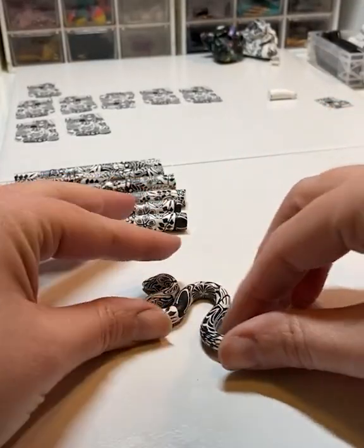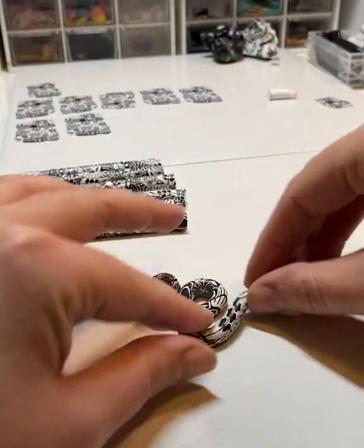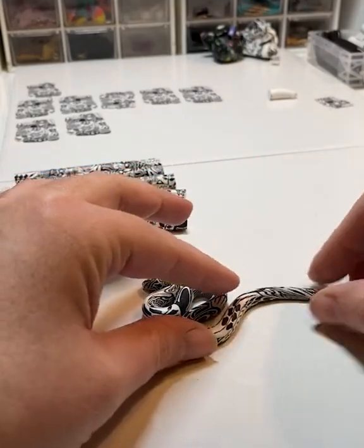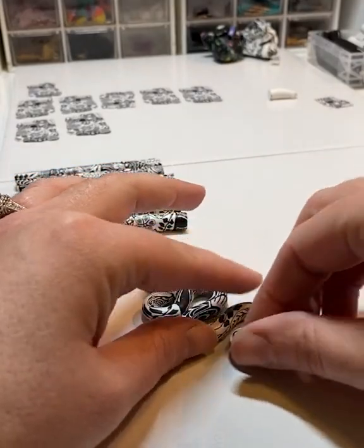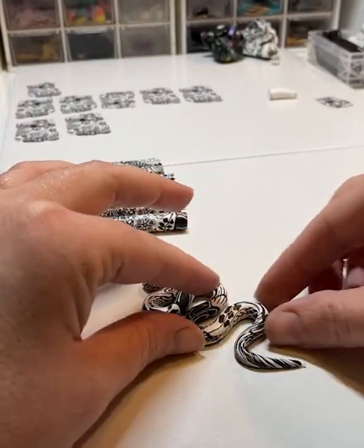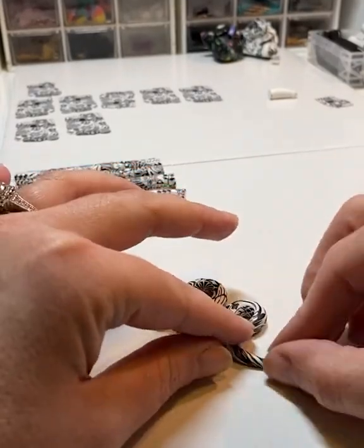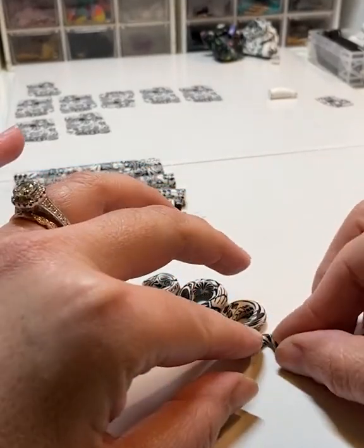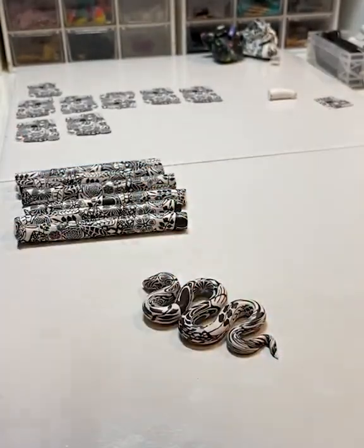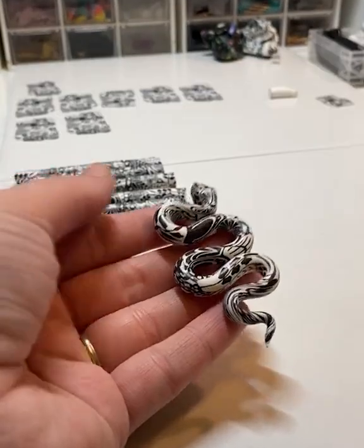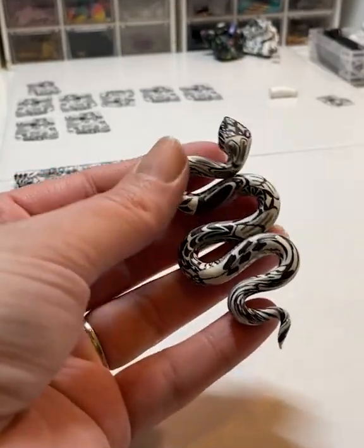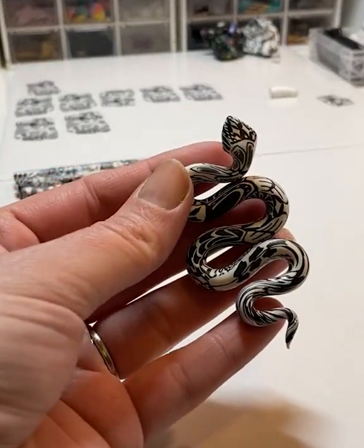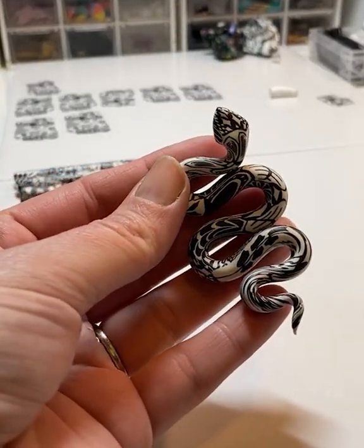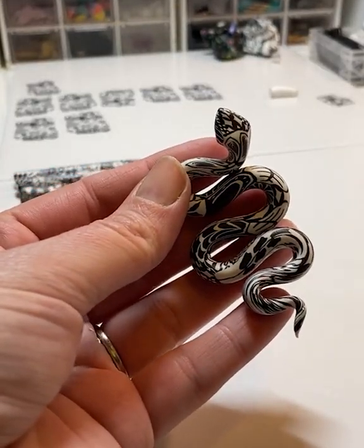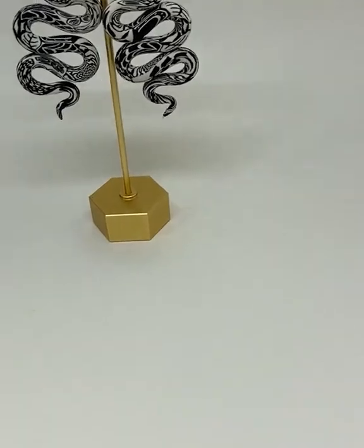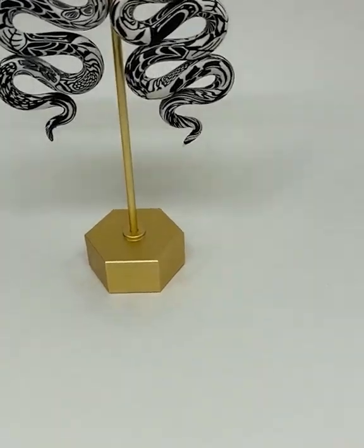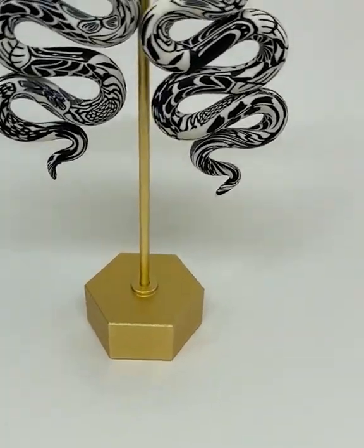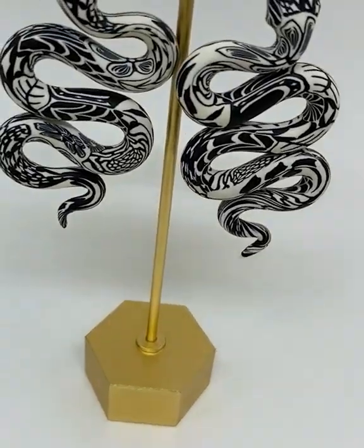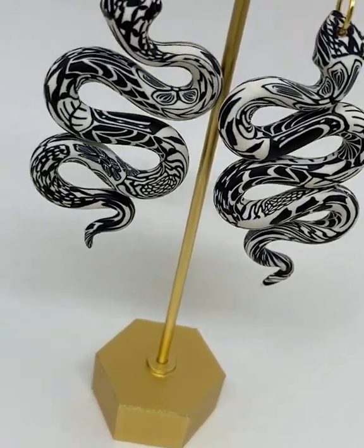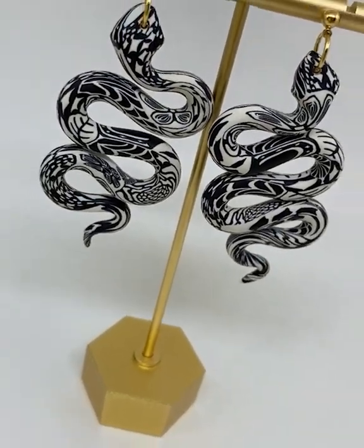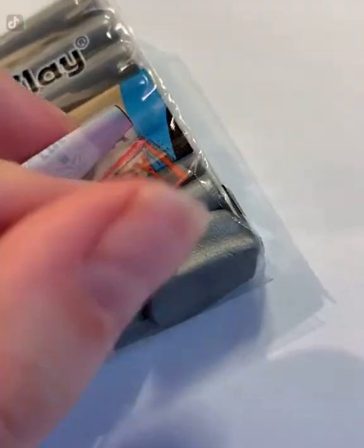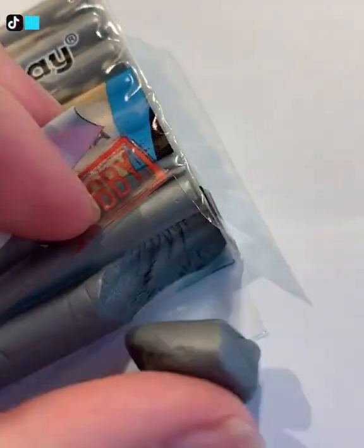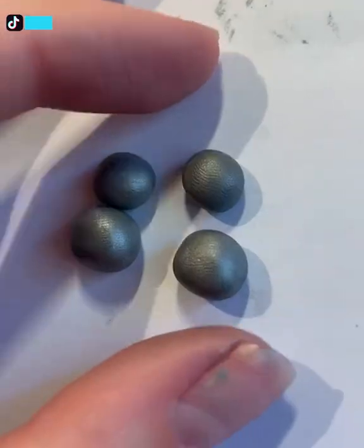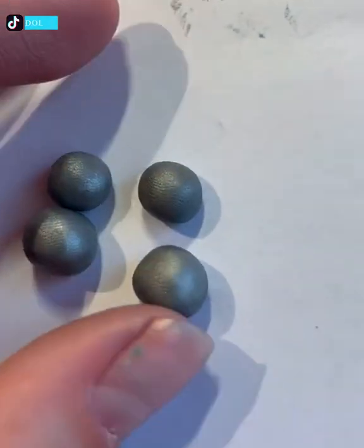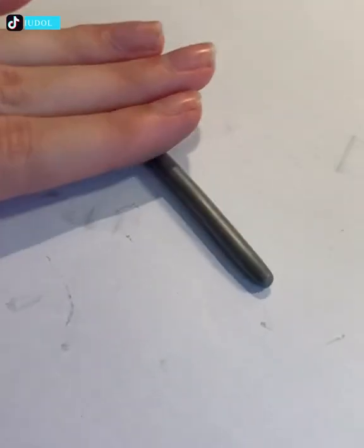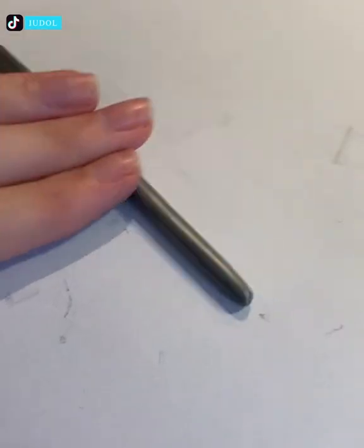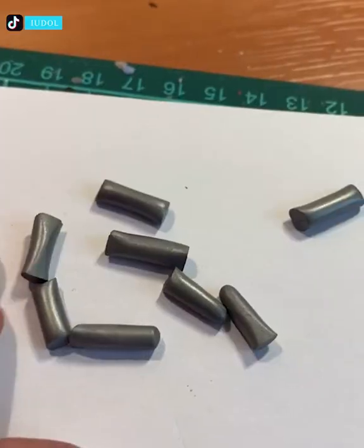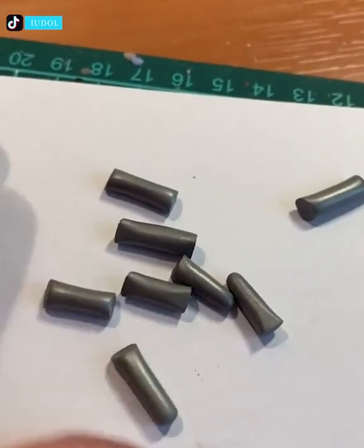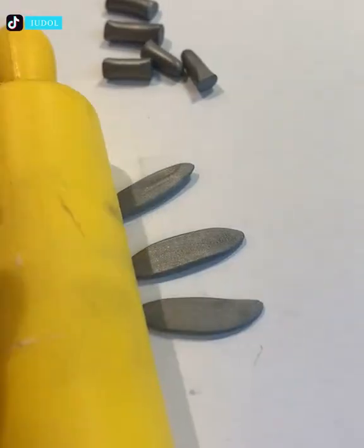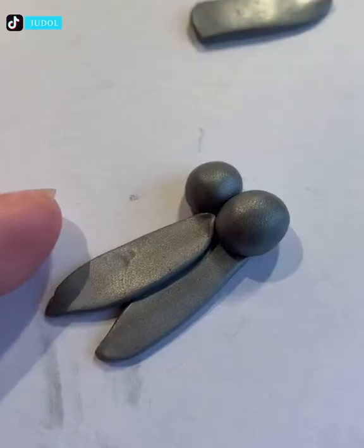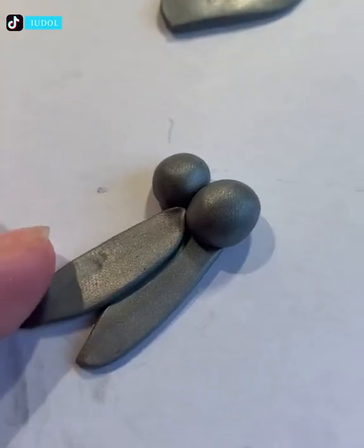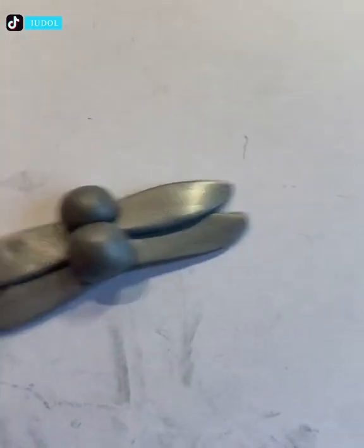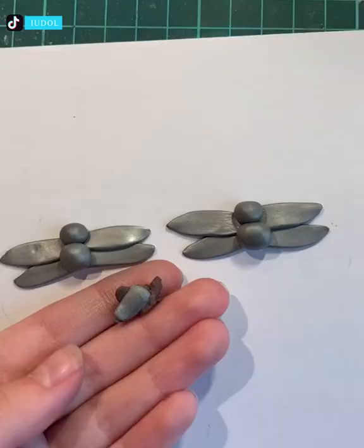This girl is using clay to make some snake-shaped accessories which are beautiful to look at. Here the artist is making damselflies with clay and coloring and shaping them carefully.